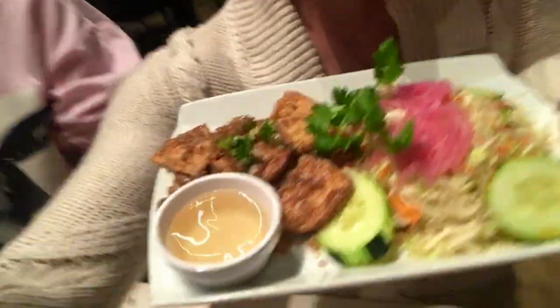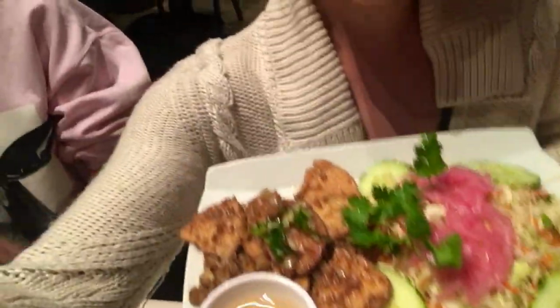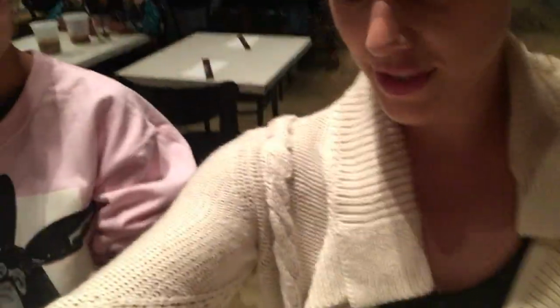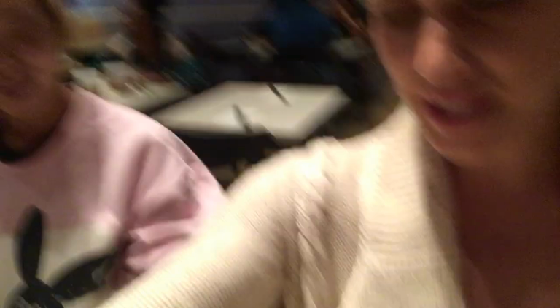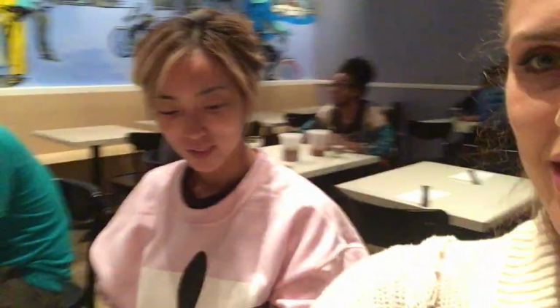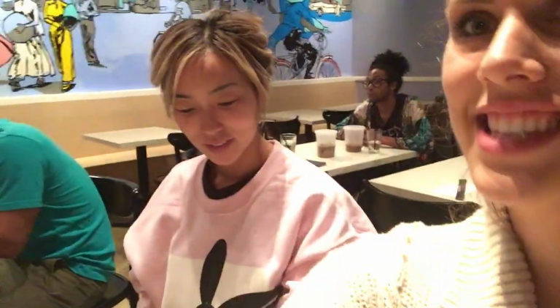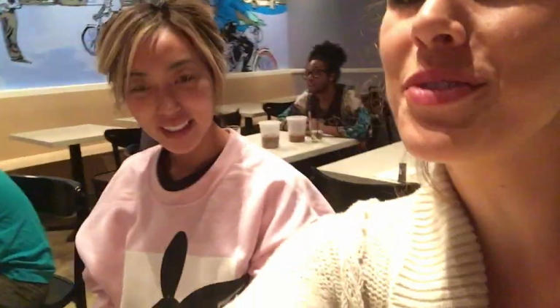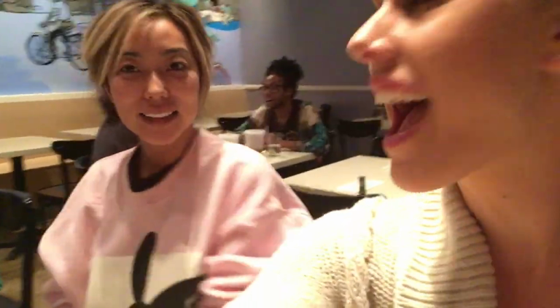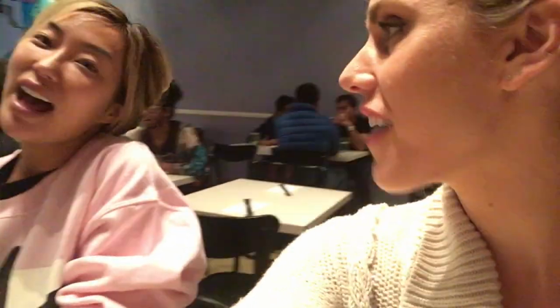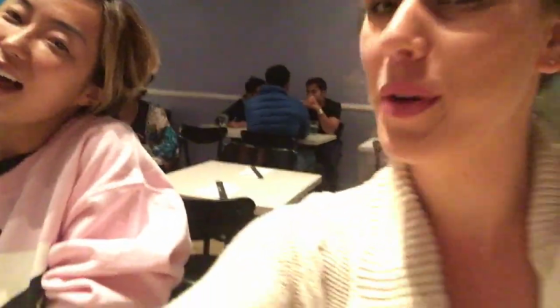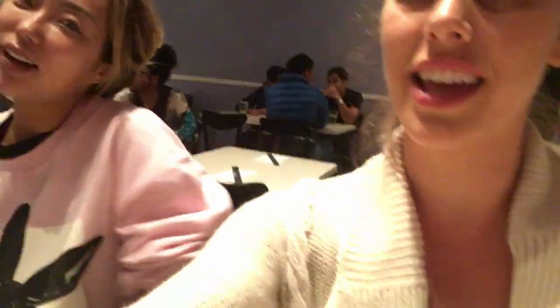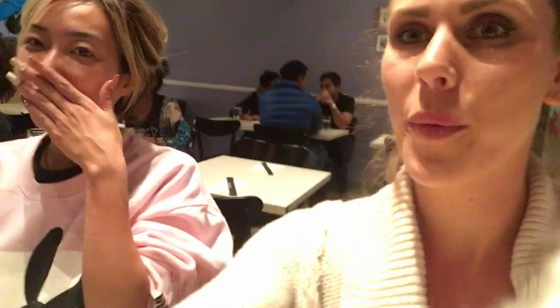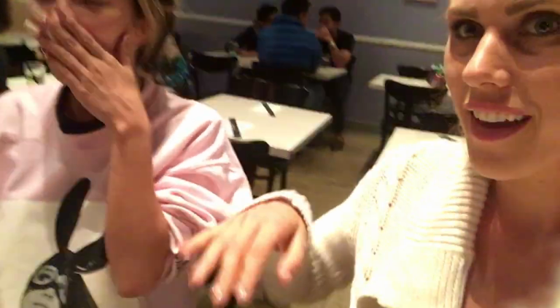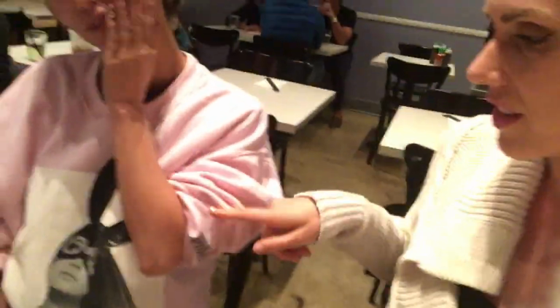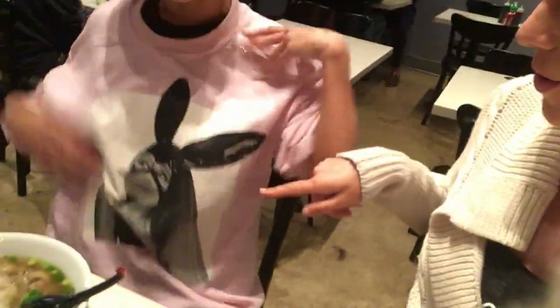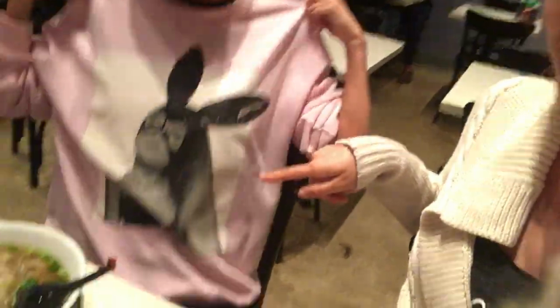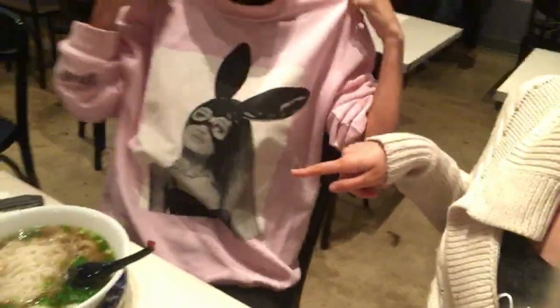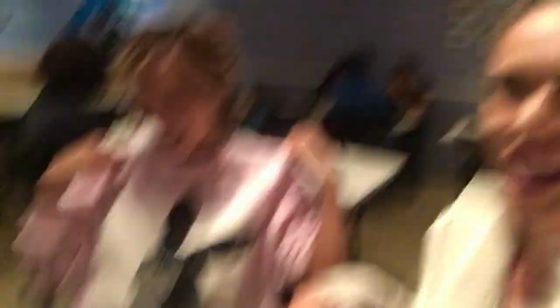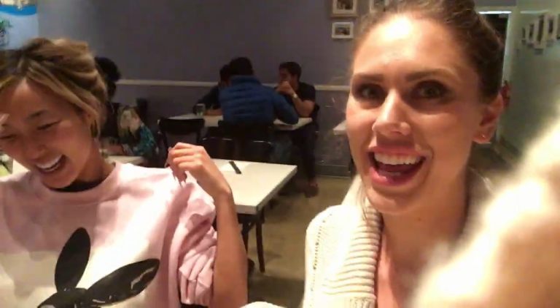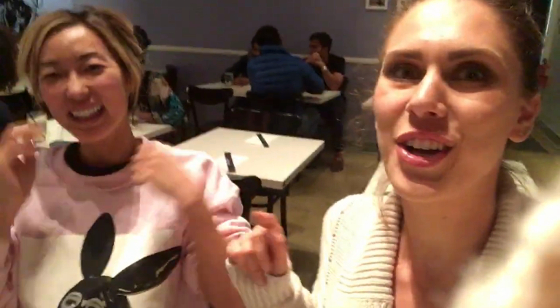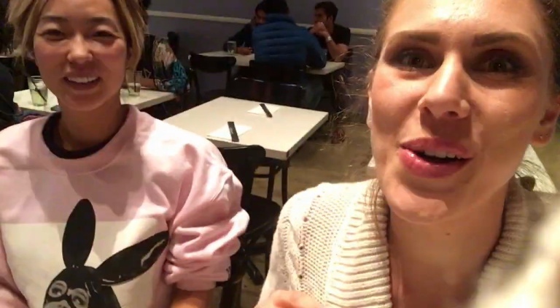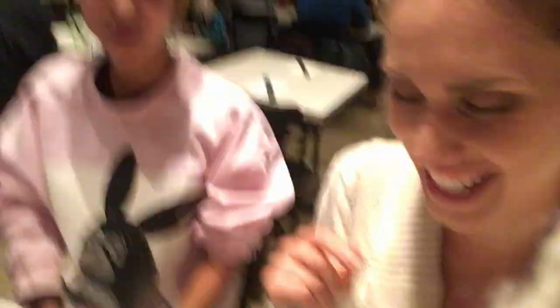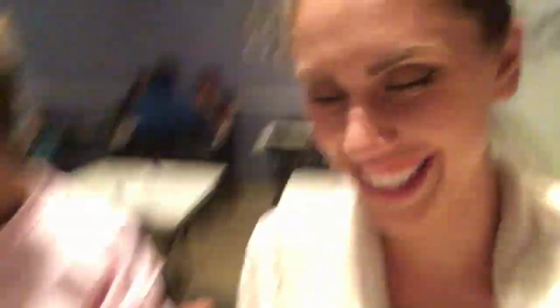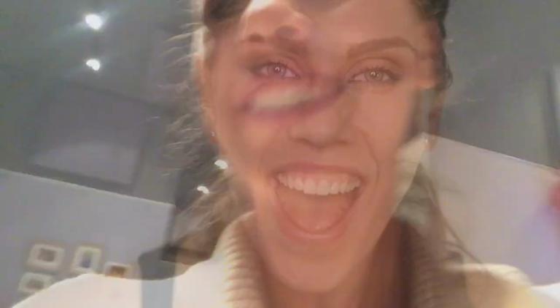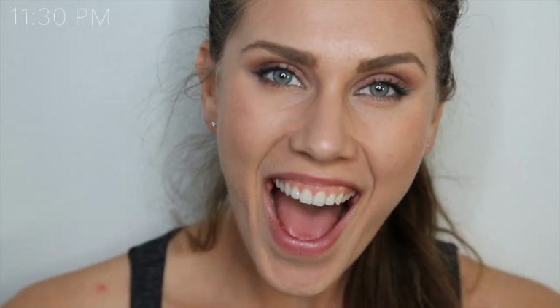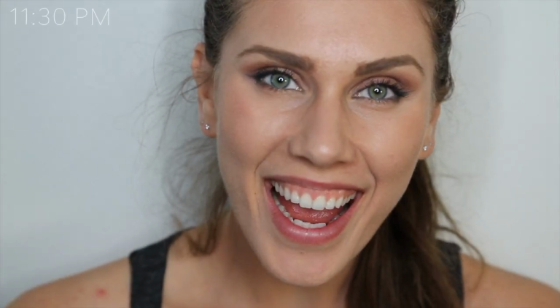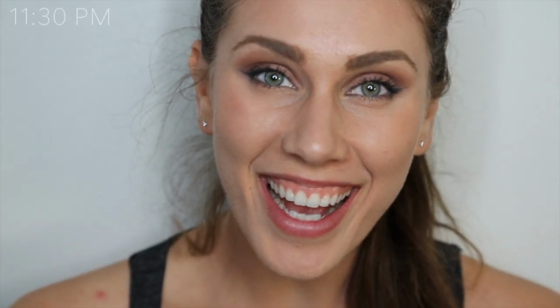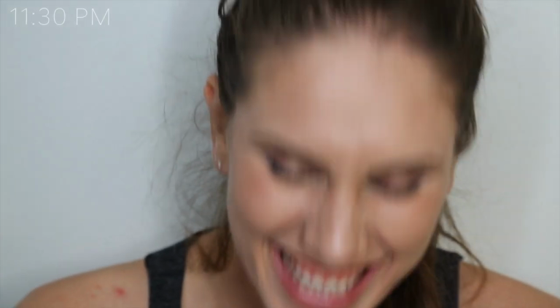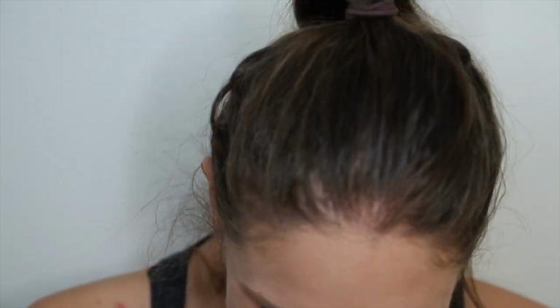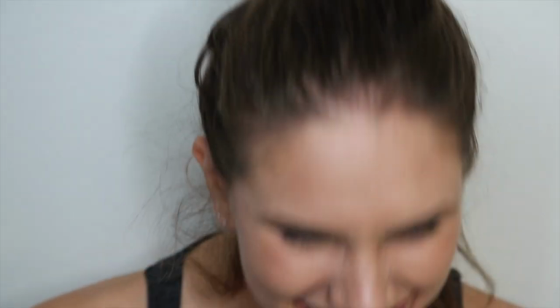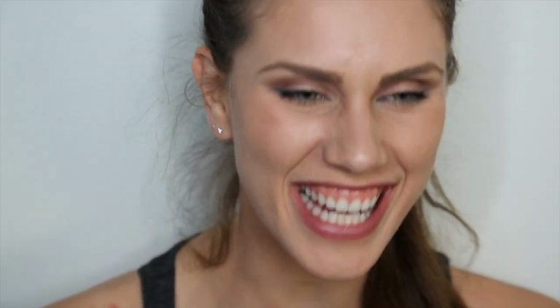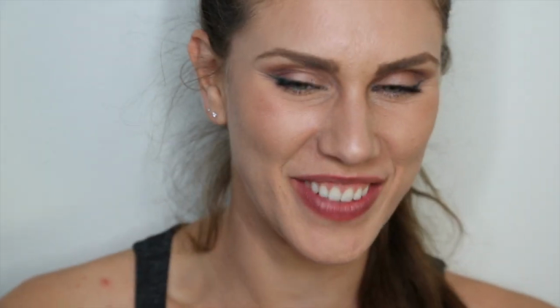This is the tofu deliciousness and this is Arika. I love how we're both chilling. Goals — Ariana Grande goals.